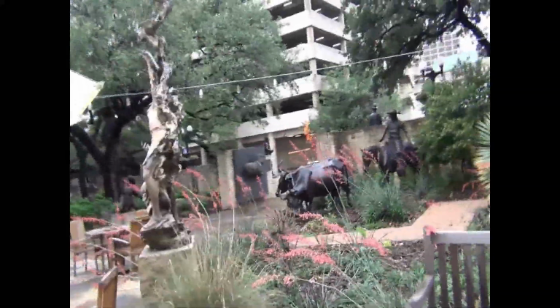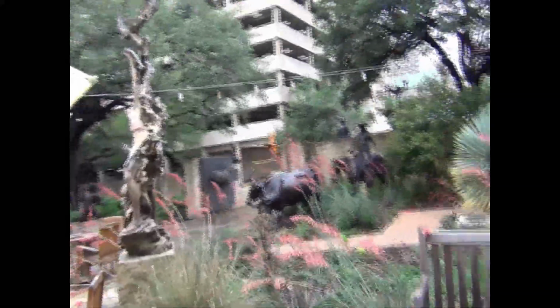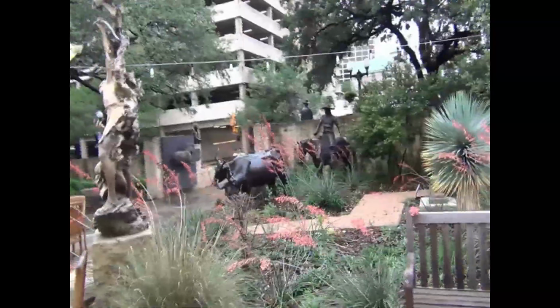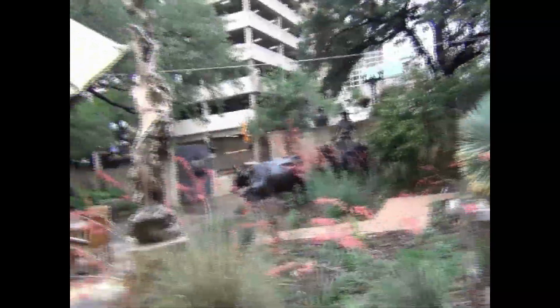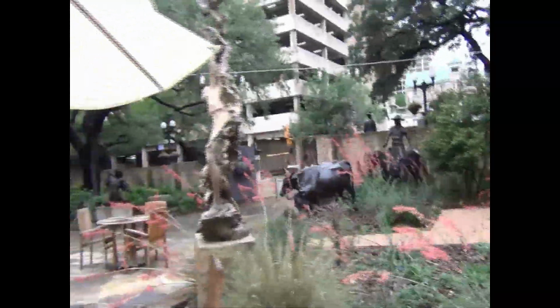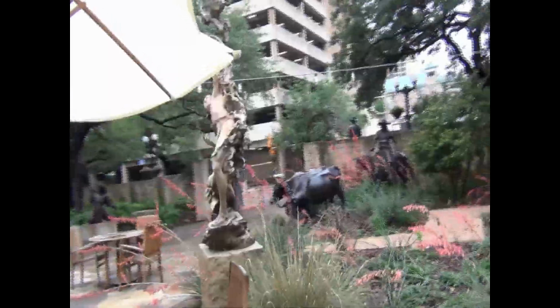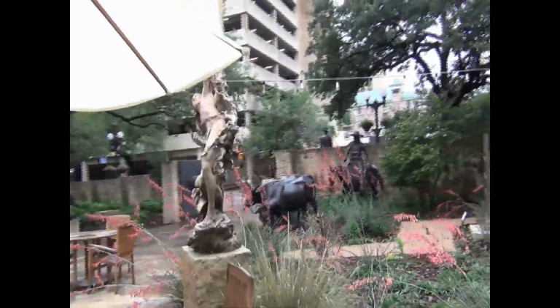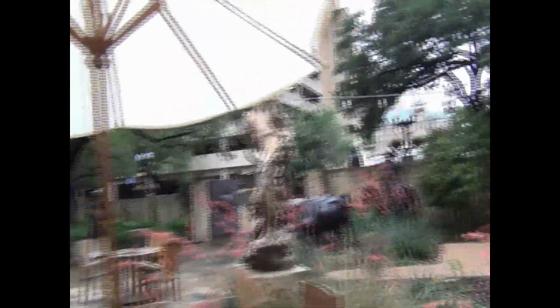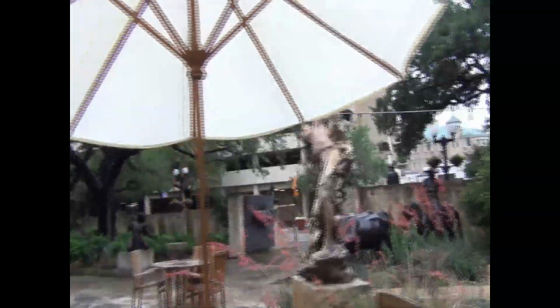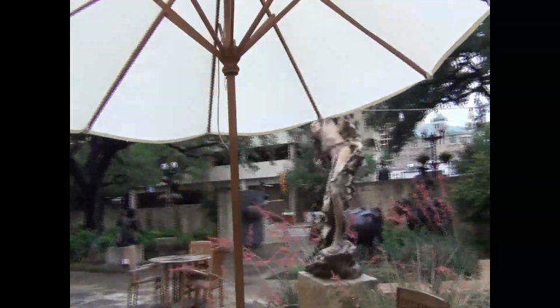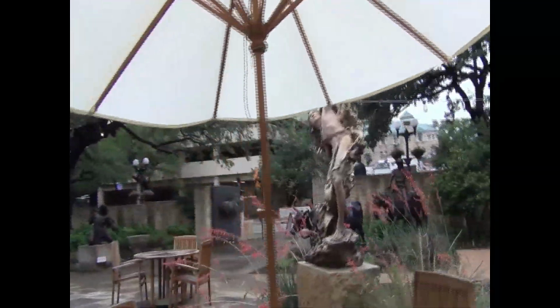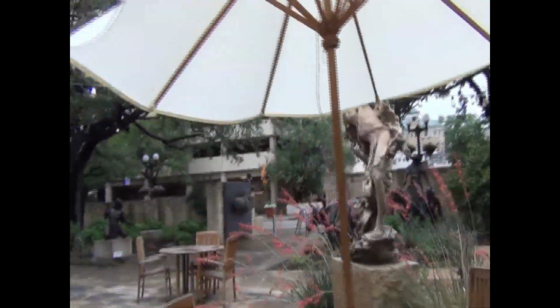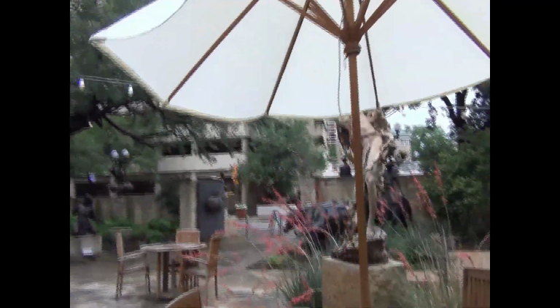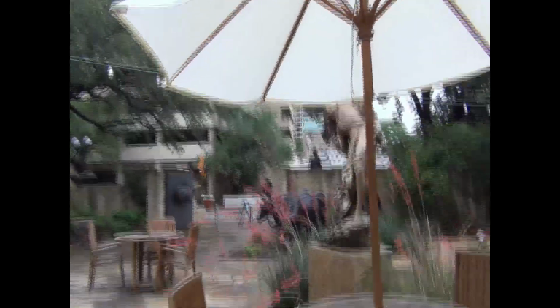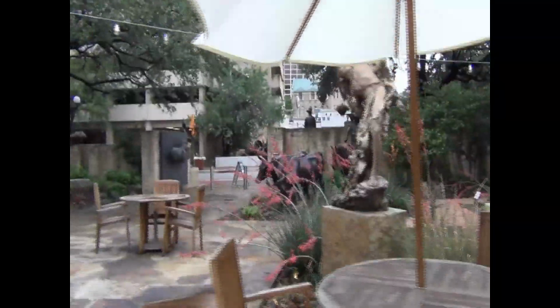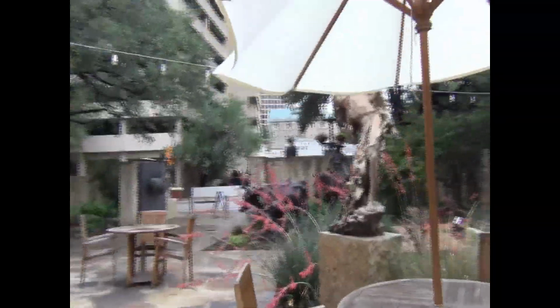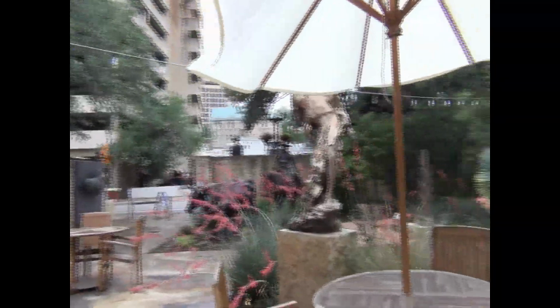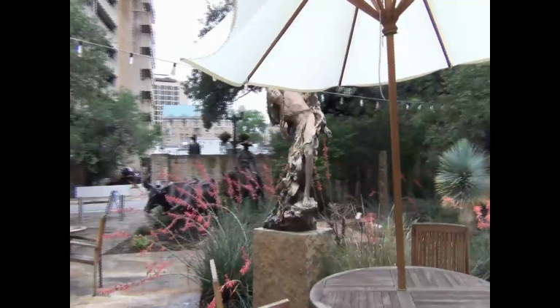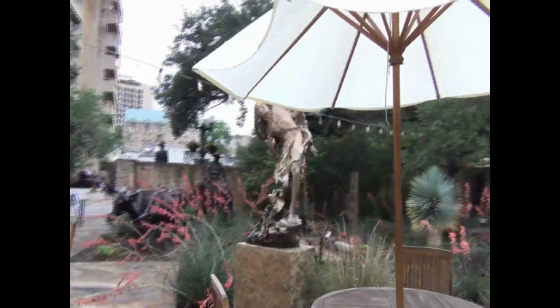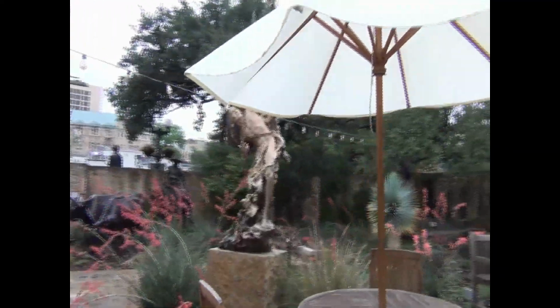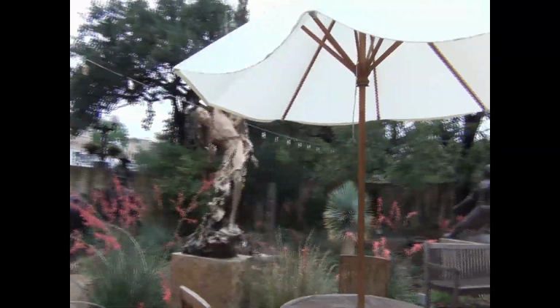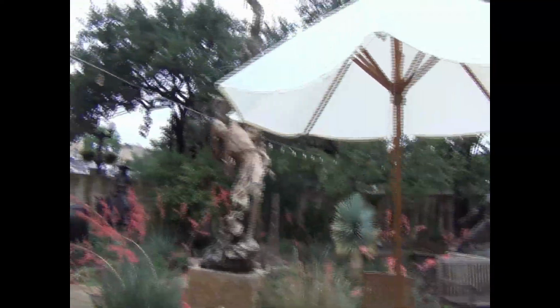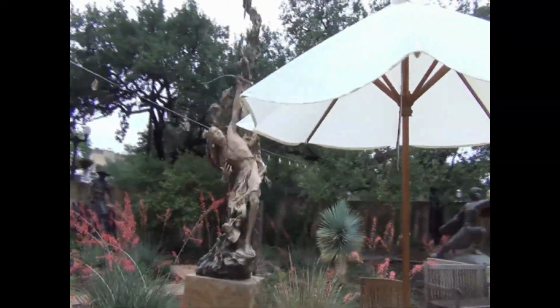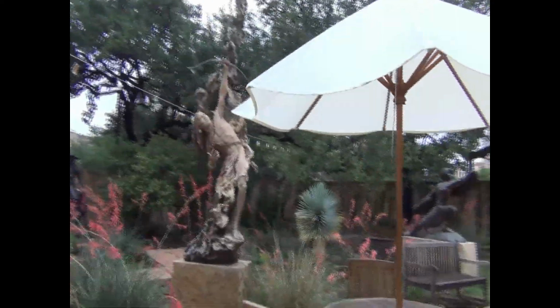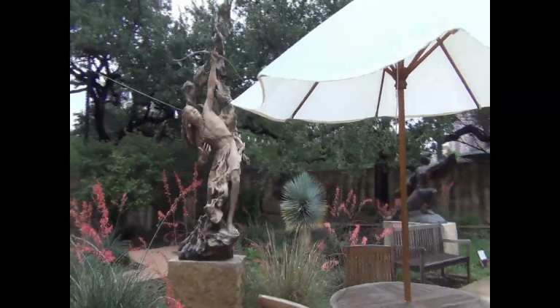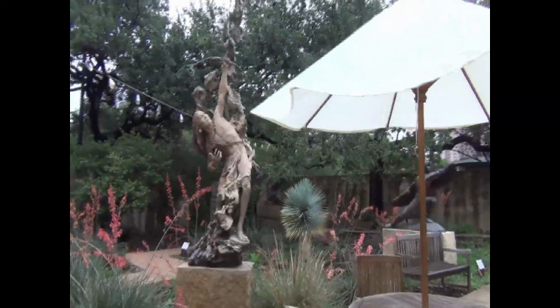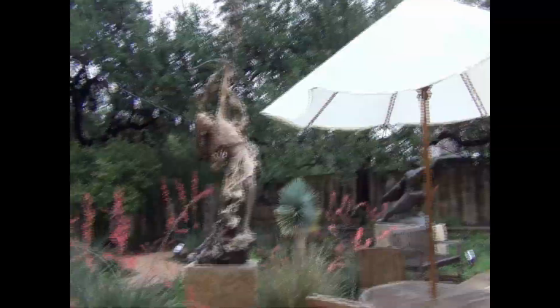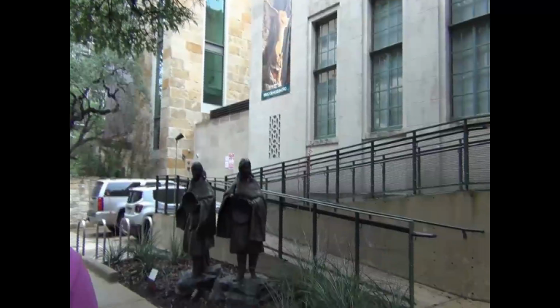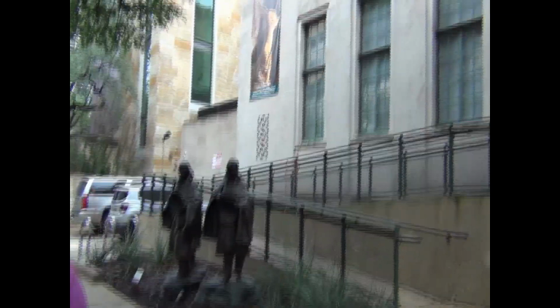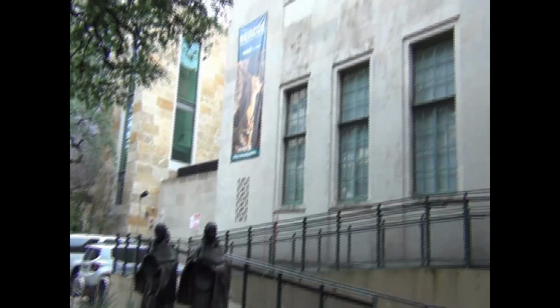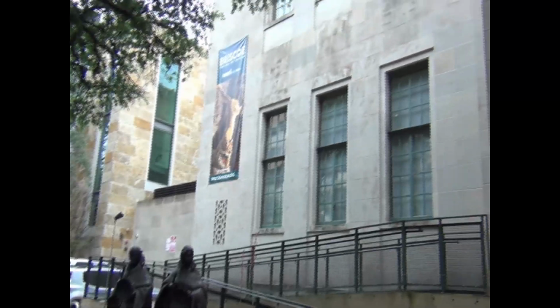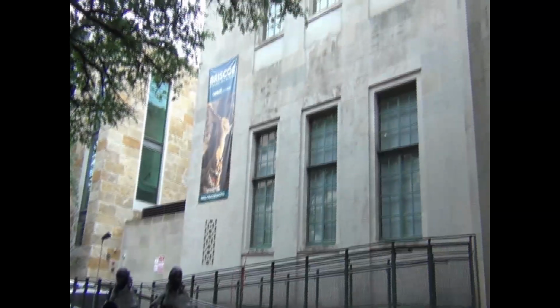They have this — yeah, as you can see there's a little sculpture garden outside and these are some incredible pieces. Just flawless.